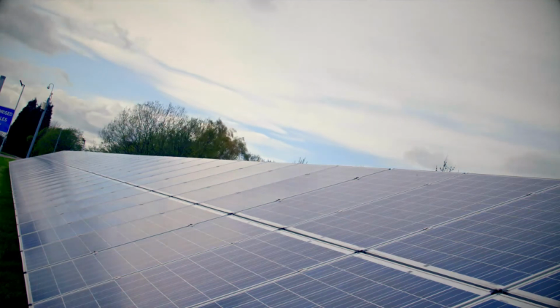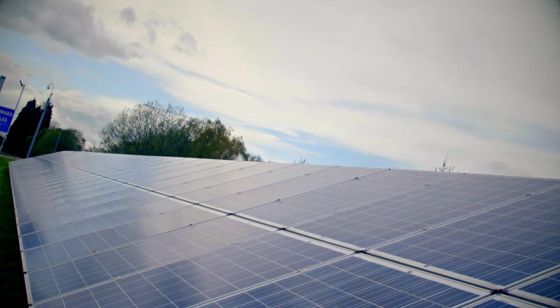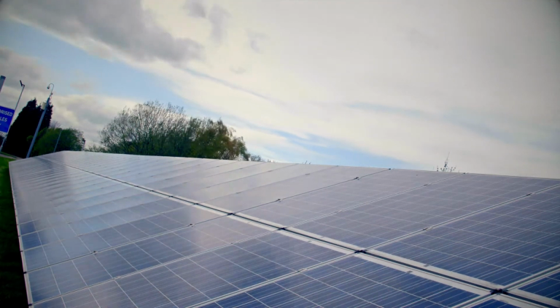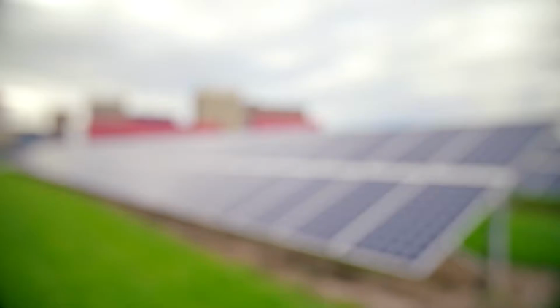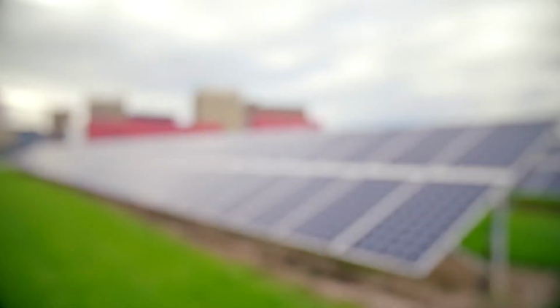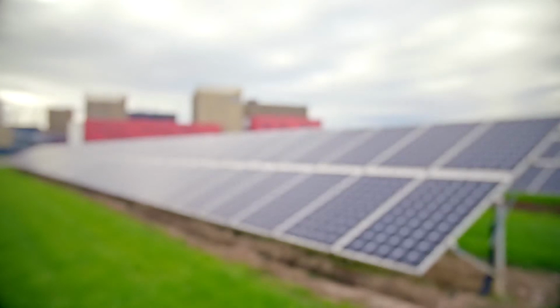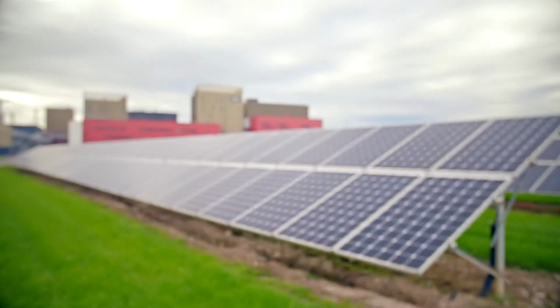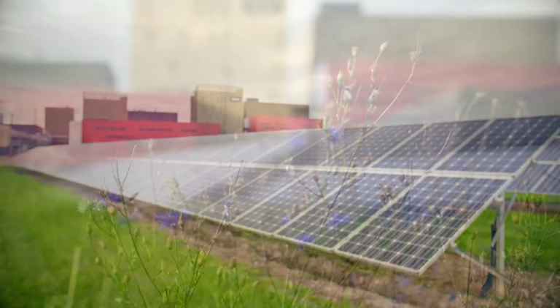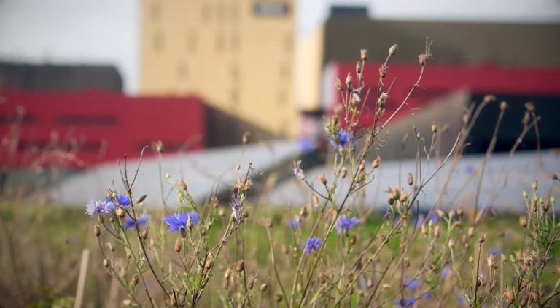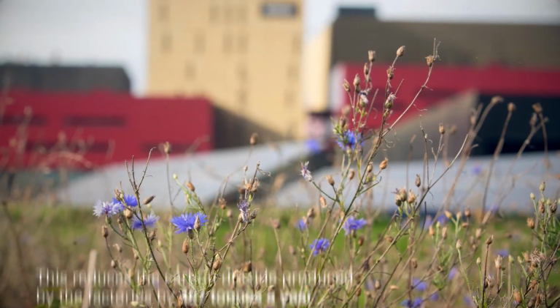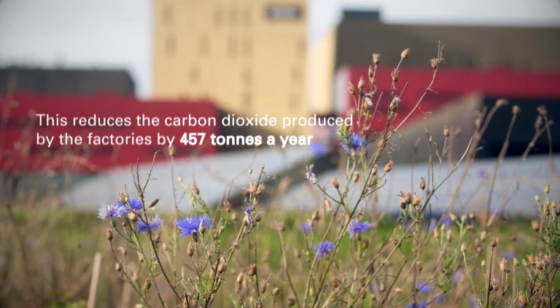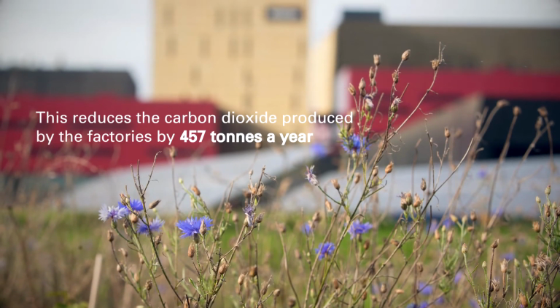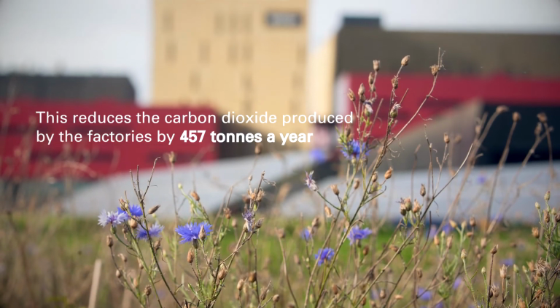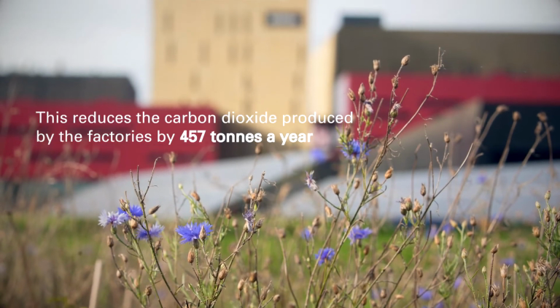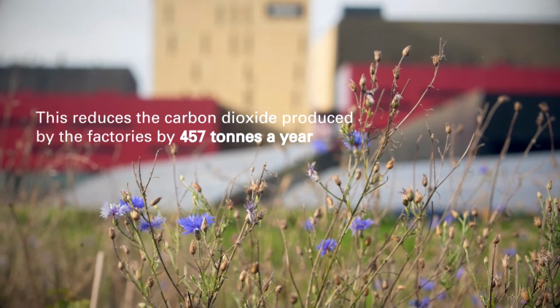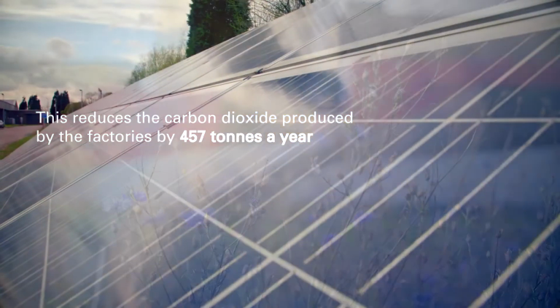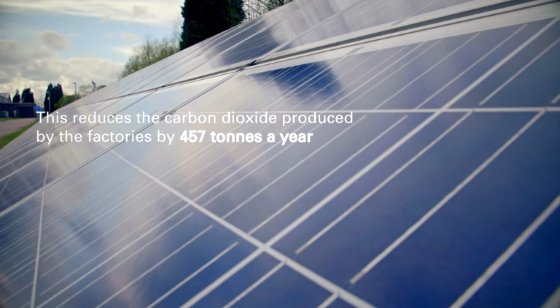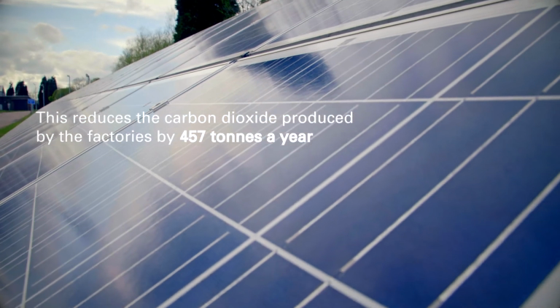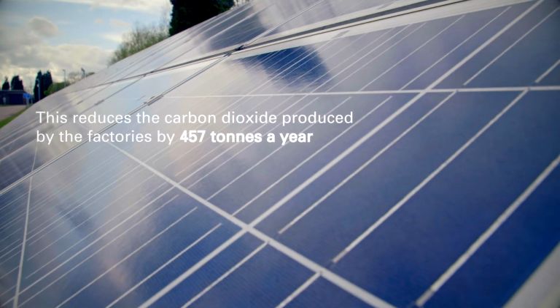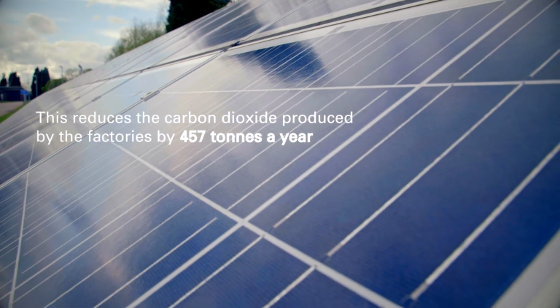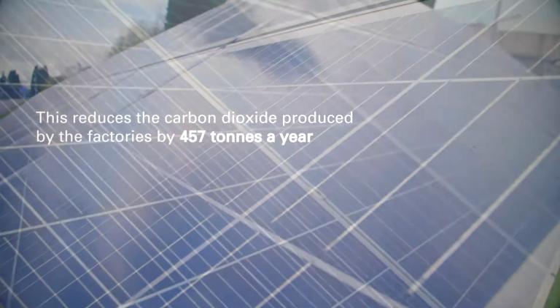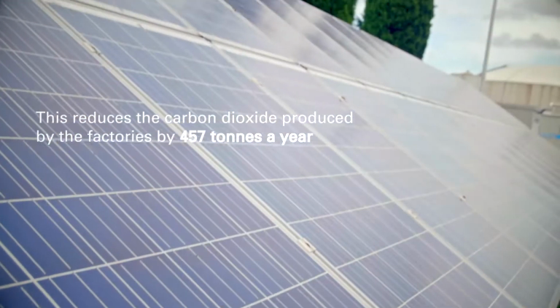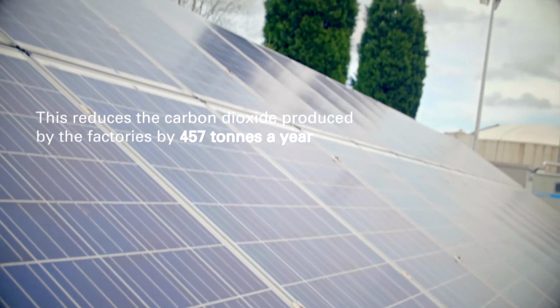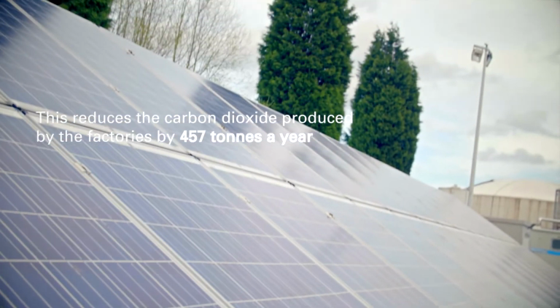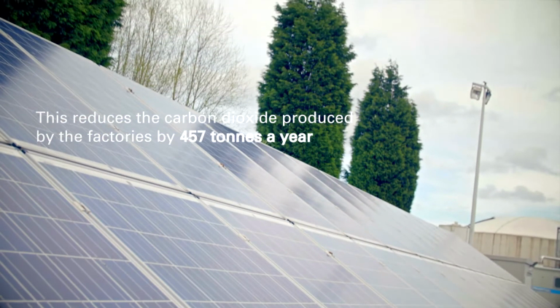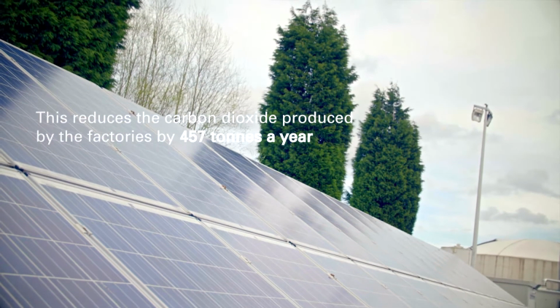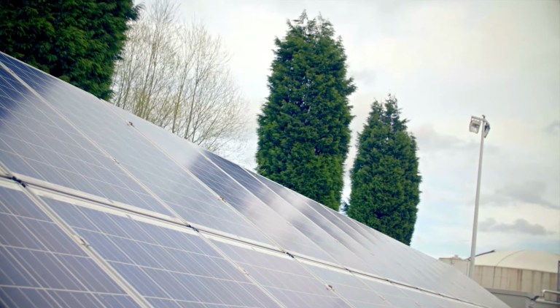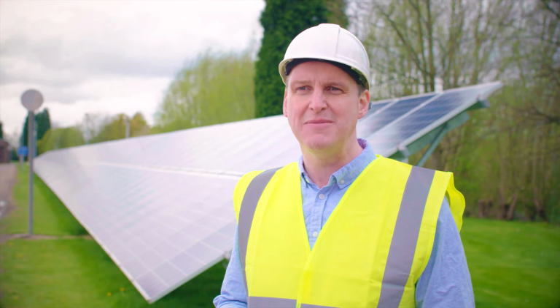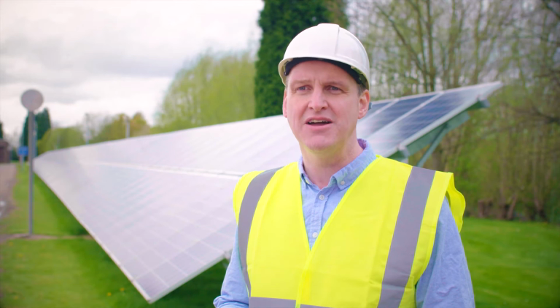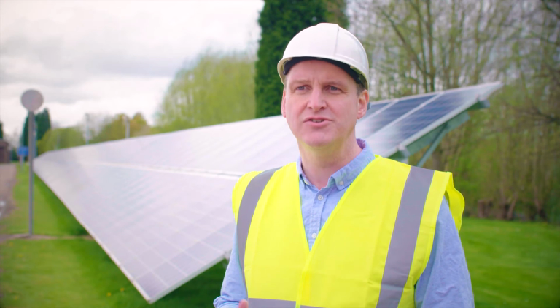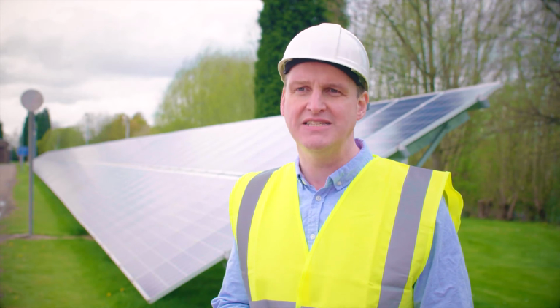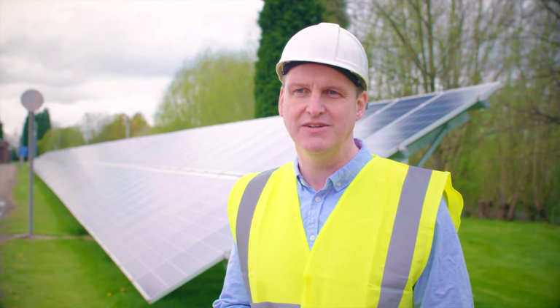Through the solar installations we have at Fordham and at Tubley, it enables us to reduce our carbon footprint by over 457 tonnes. That's the equivalent of the carbon emitted by about 900 domestic vehicles.